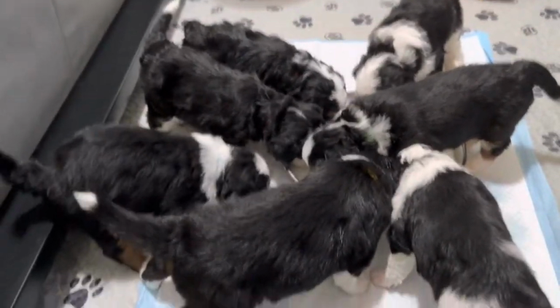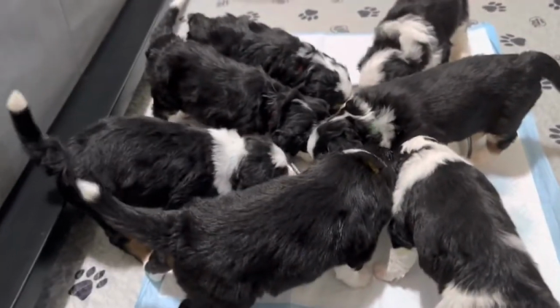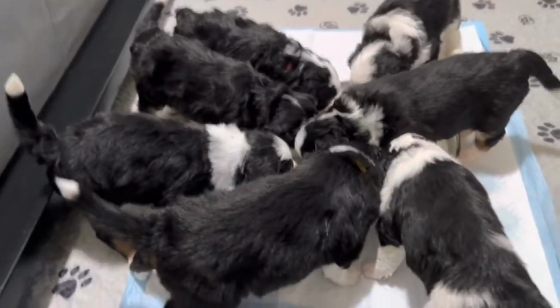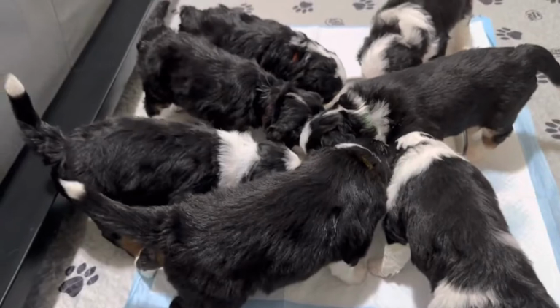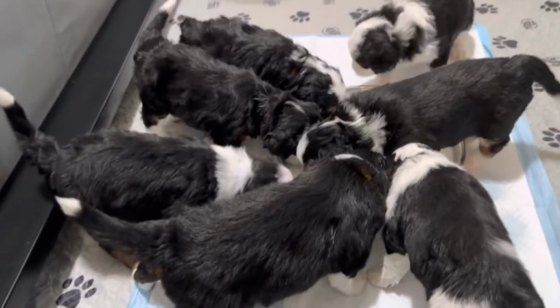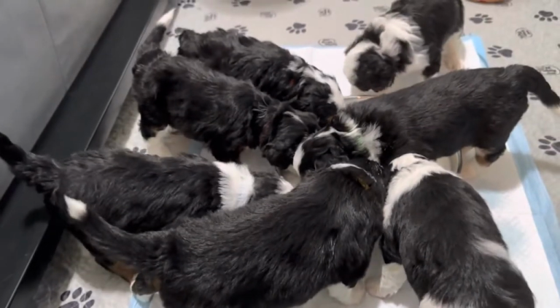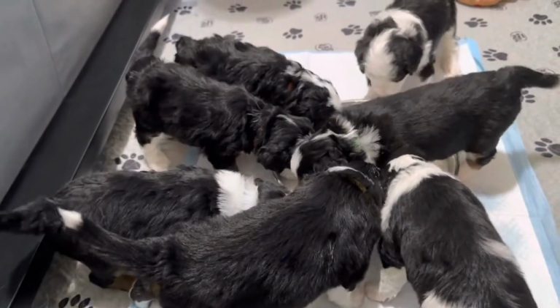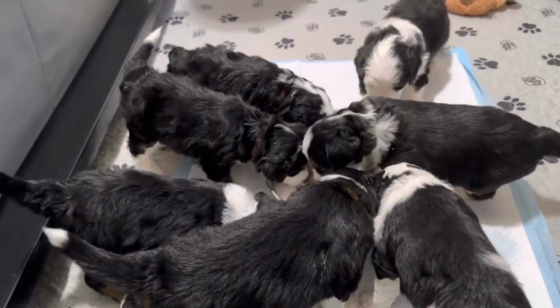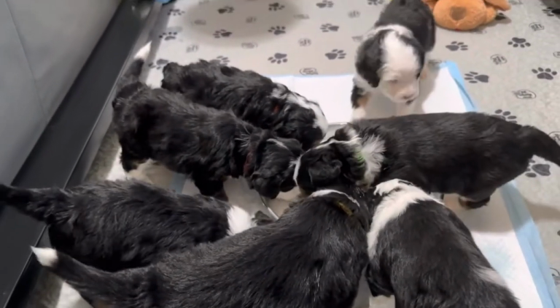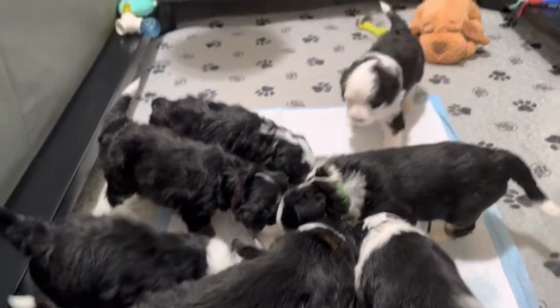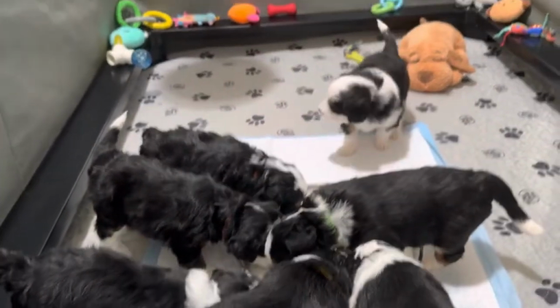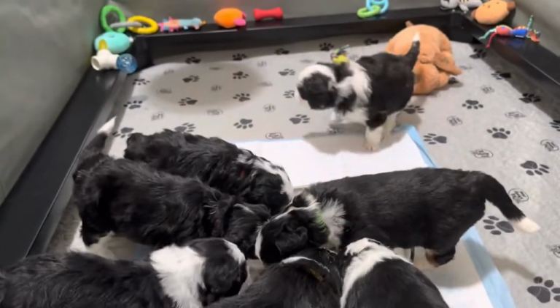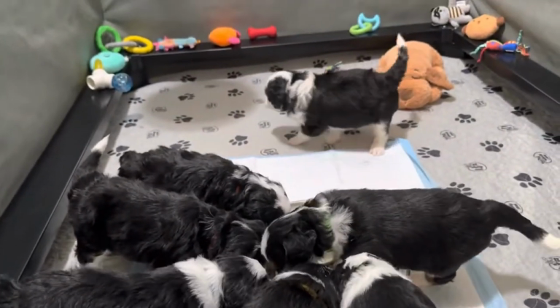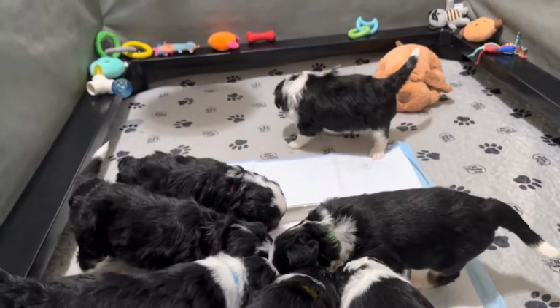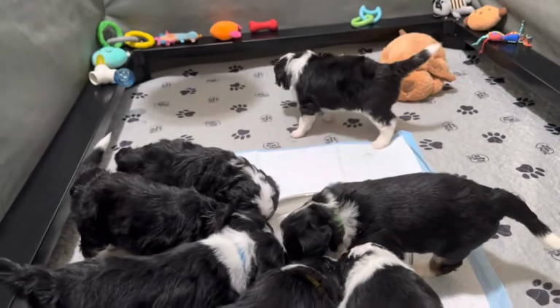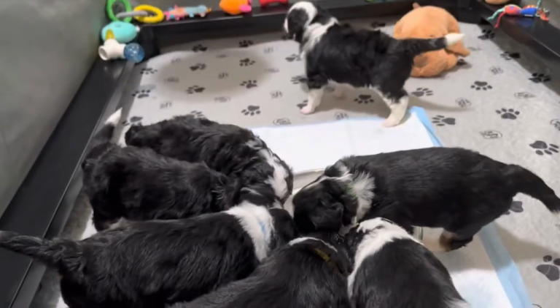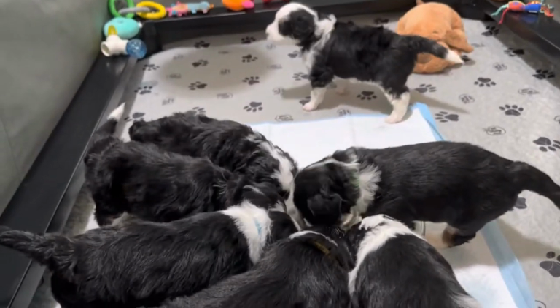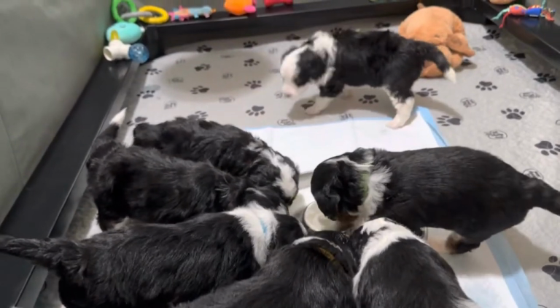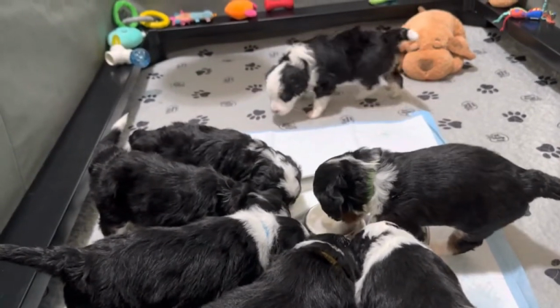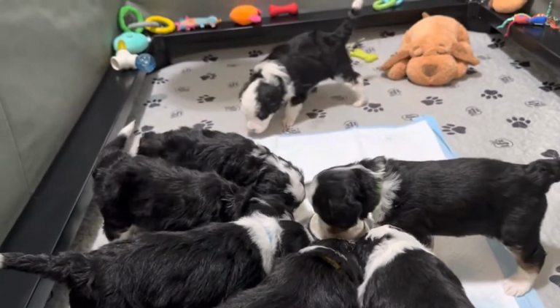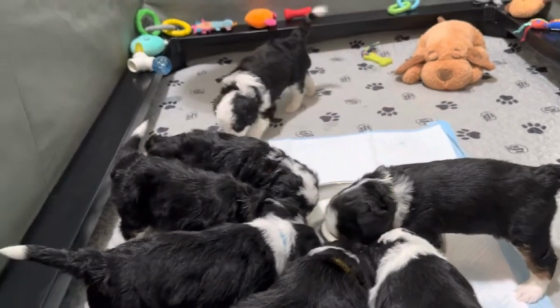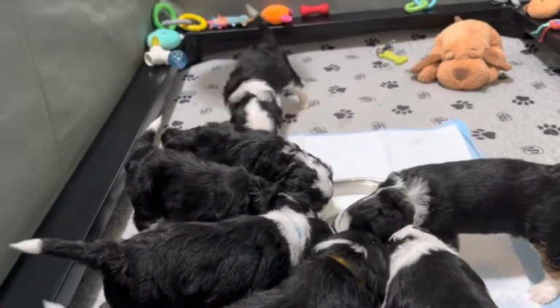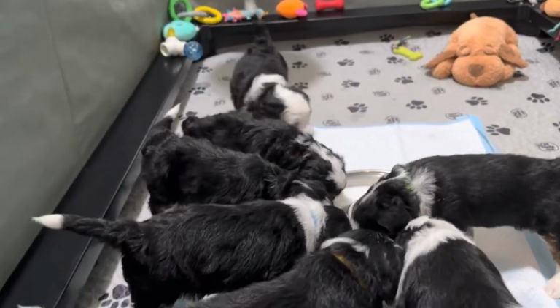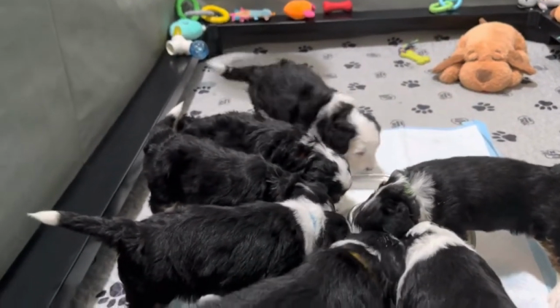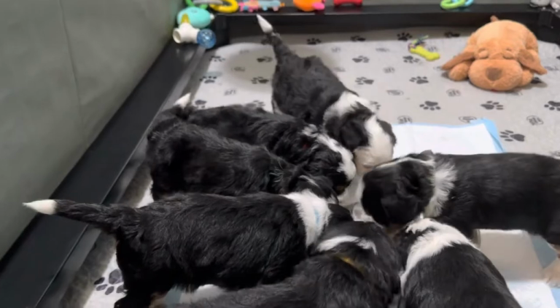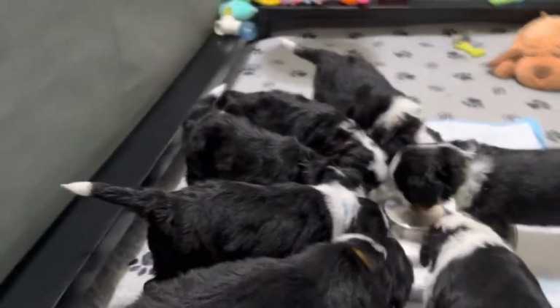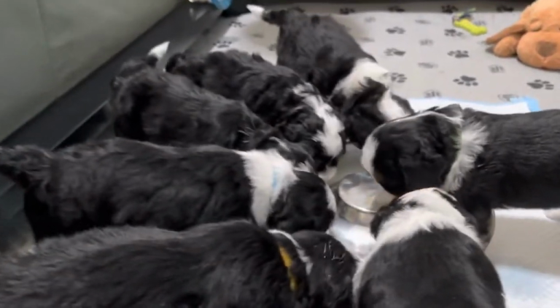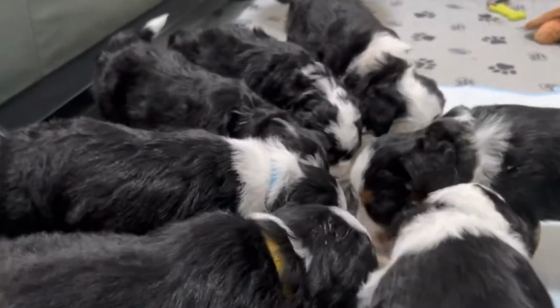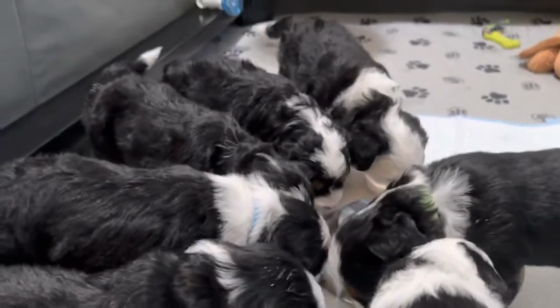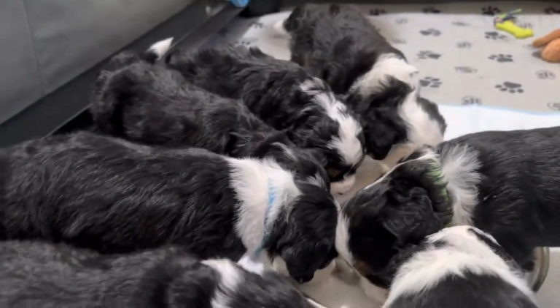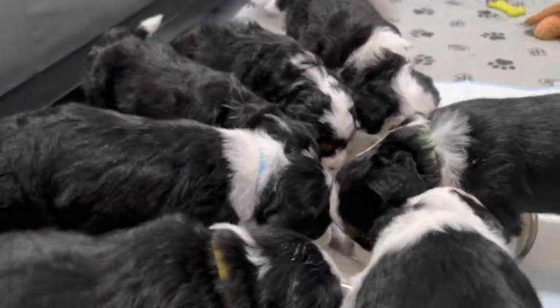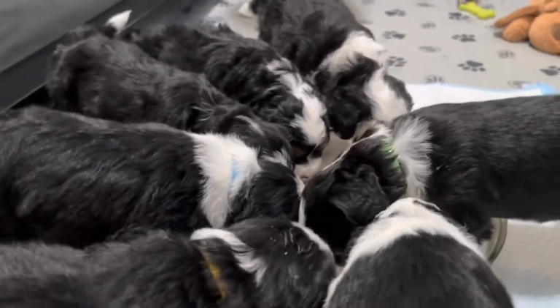They are a real sweet litter. They're playful and easy going. They do vocalize around dinner time because that's how they let us know that they're hungry.